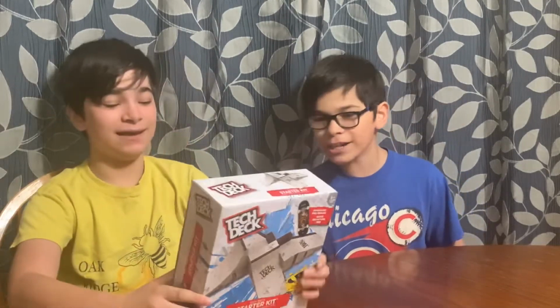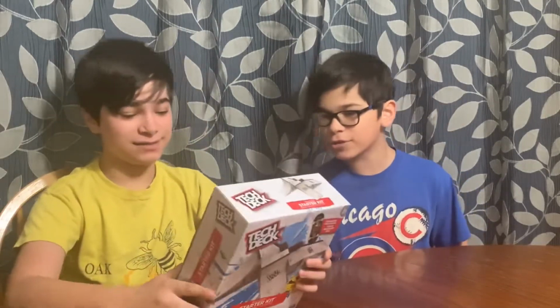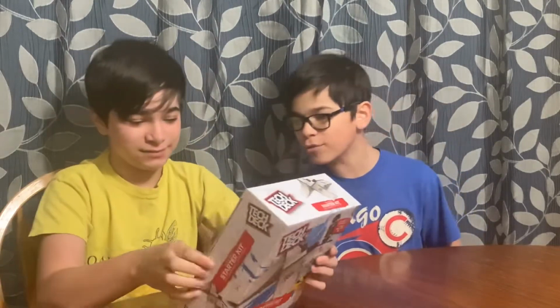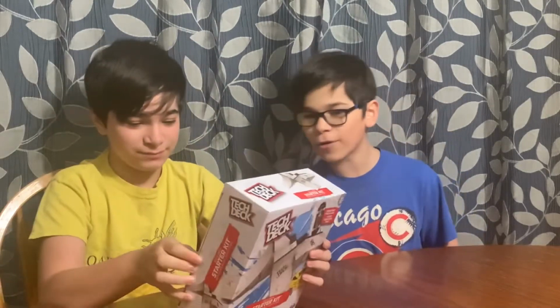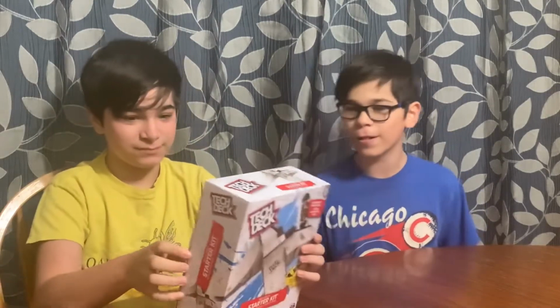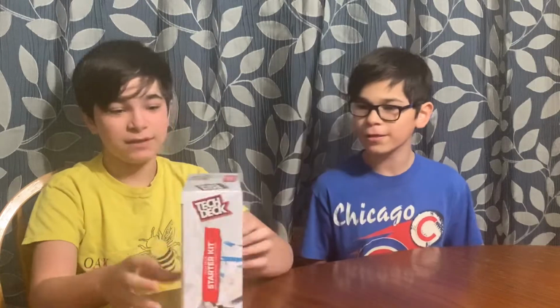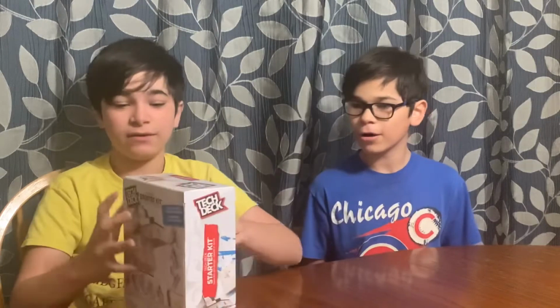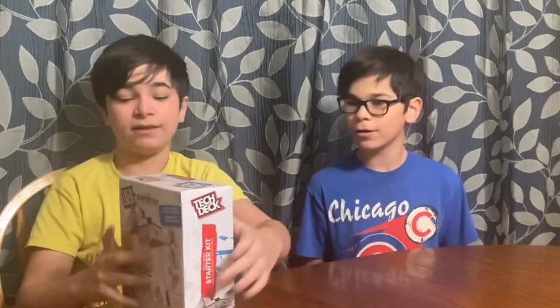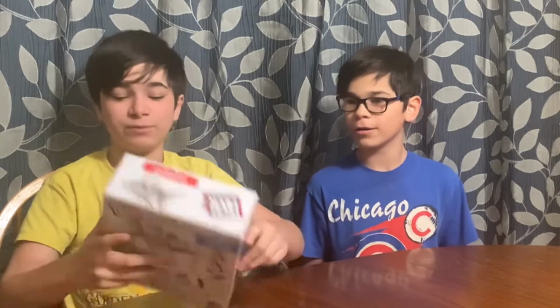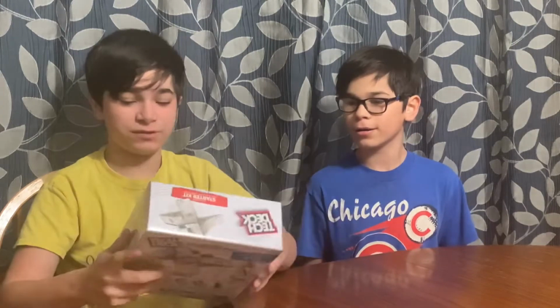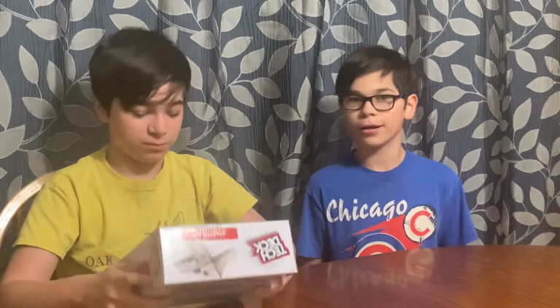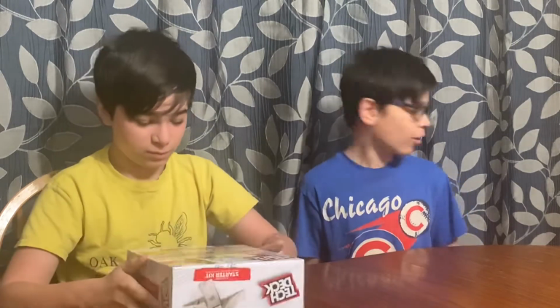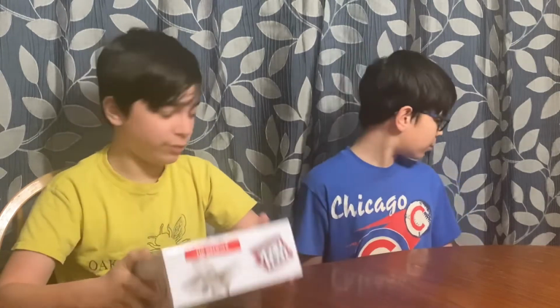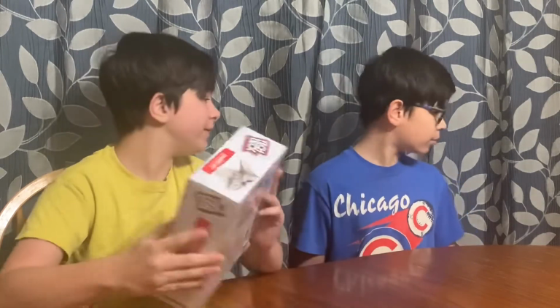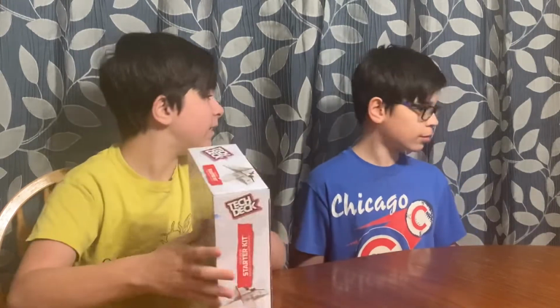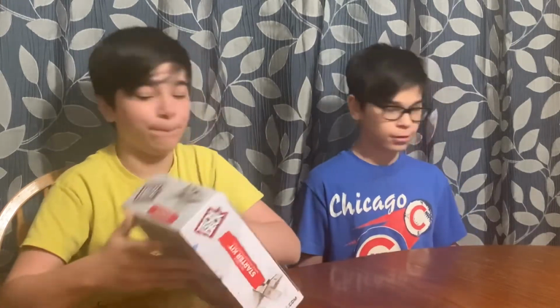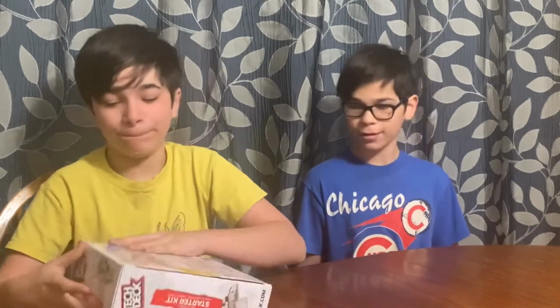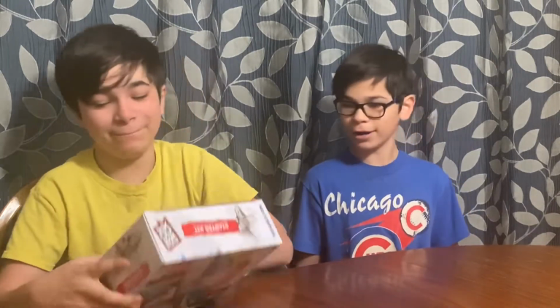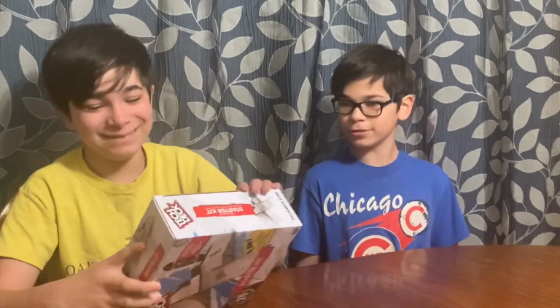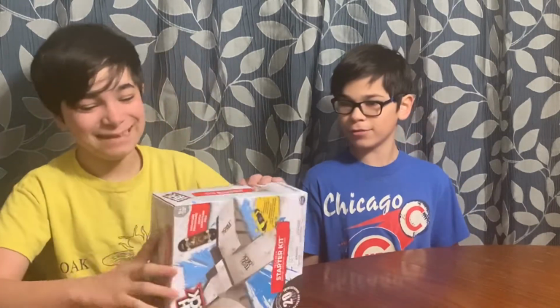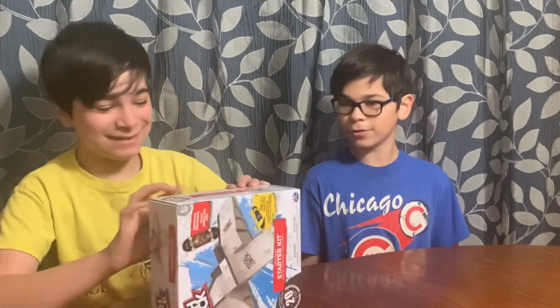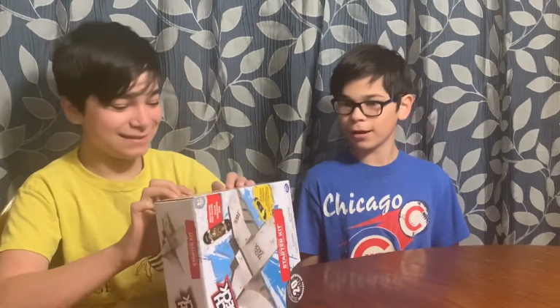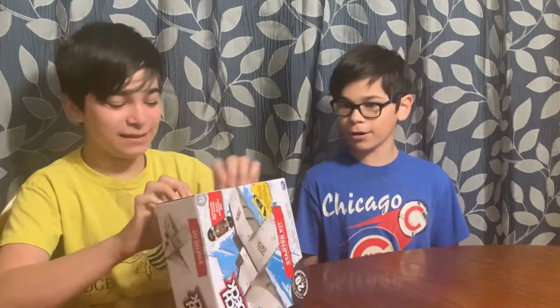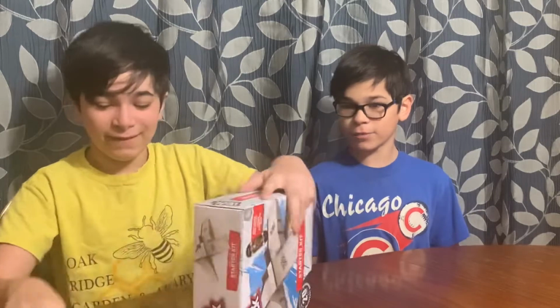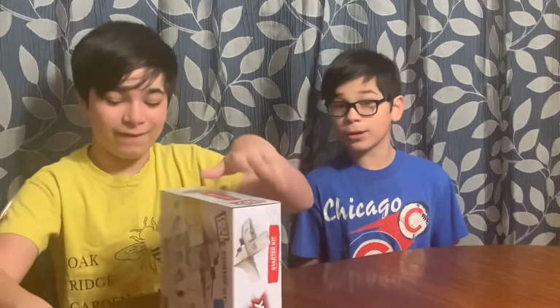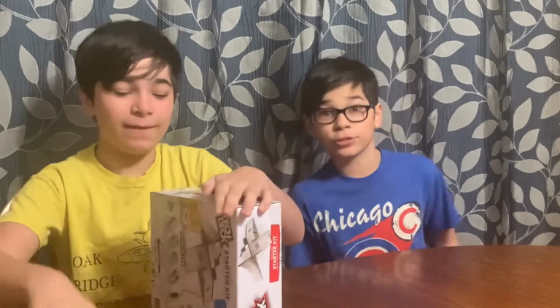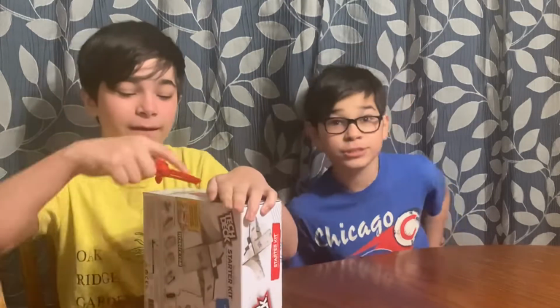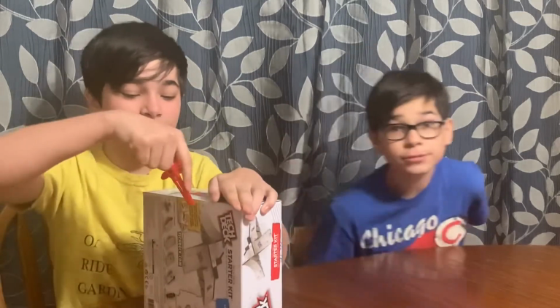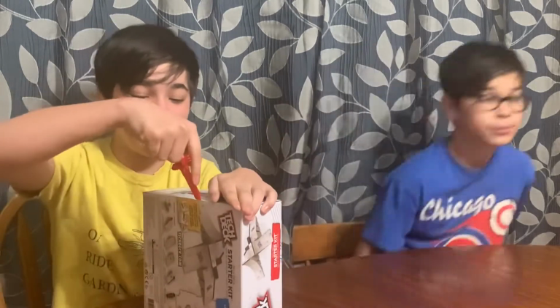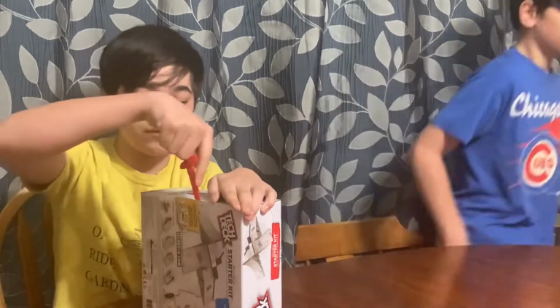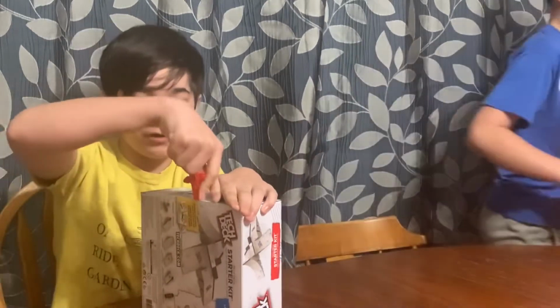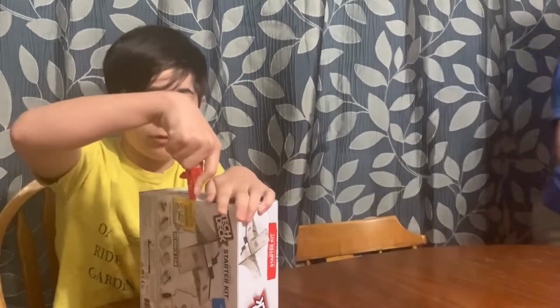That's so cool. Let's open this up. I wanna get some fingerboards. Yeah, you go get some fingerboards.